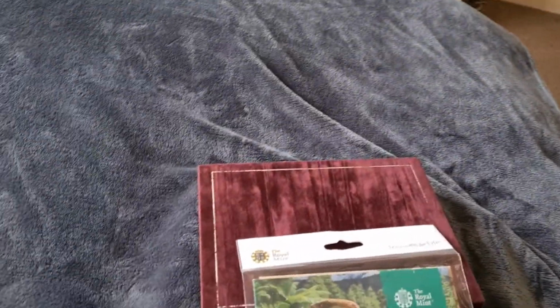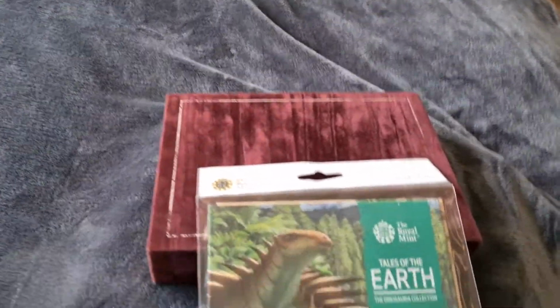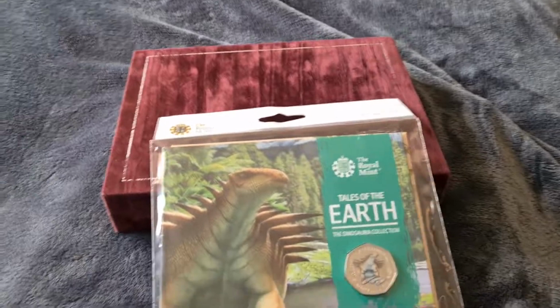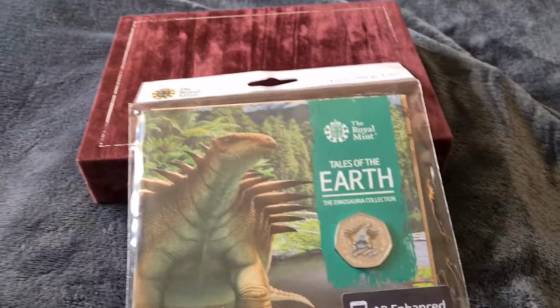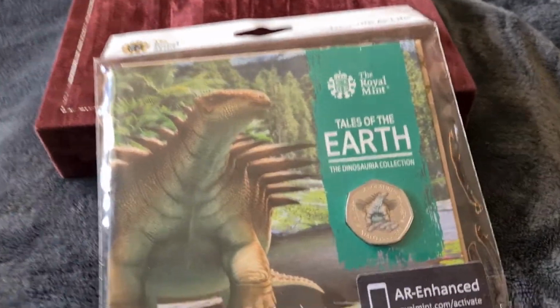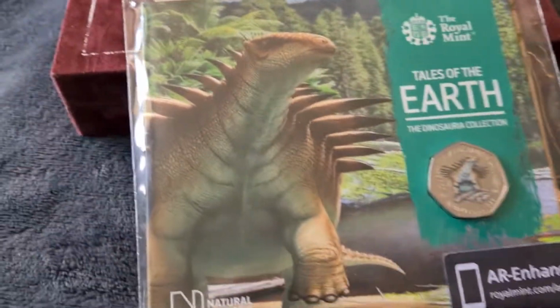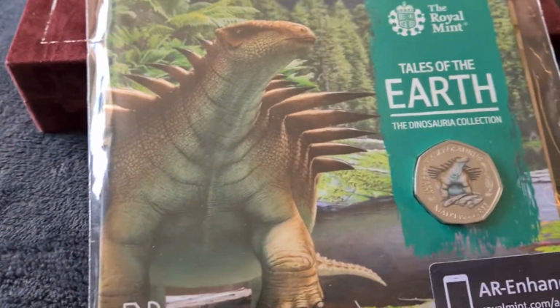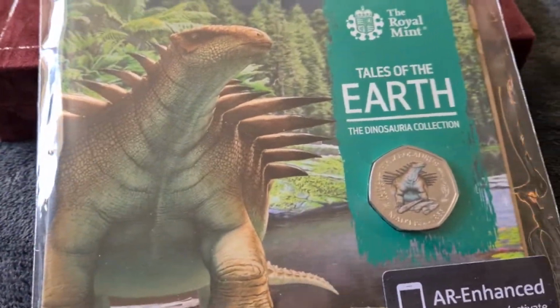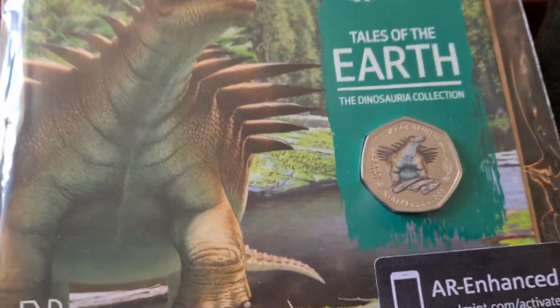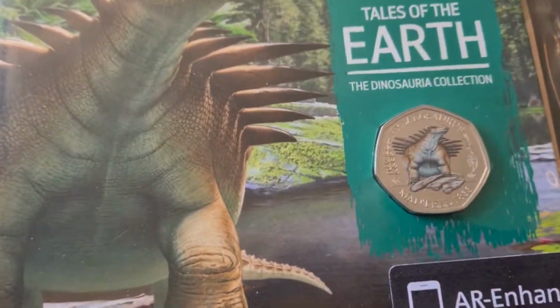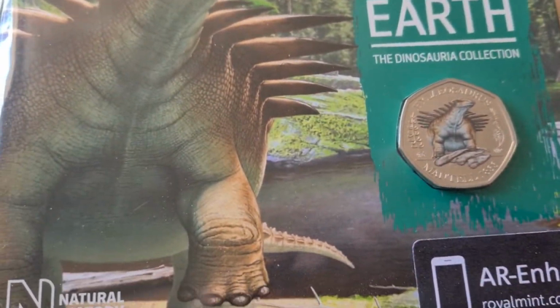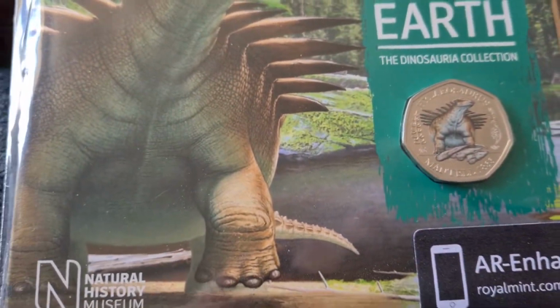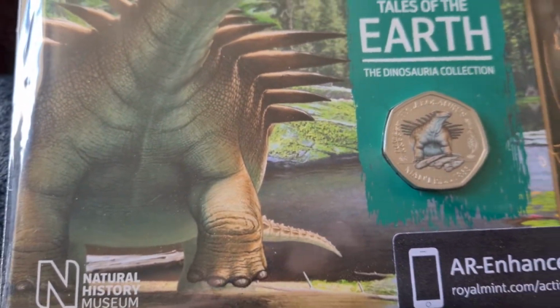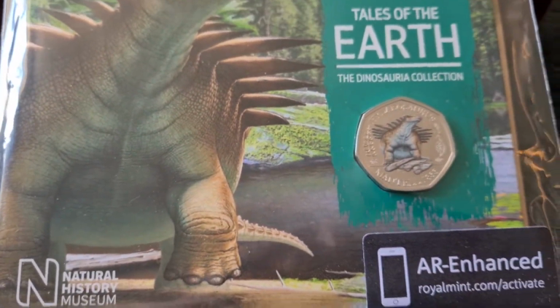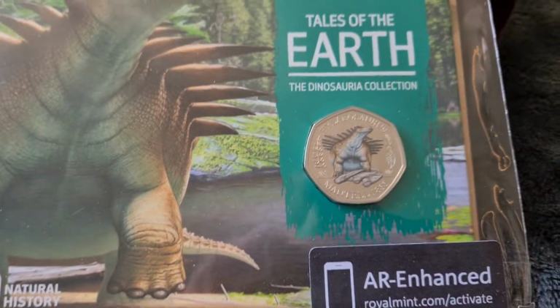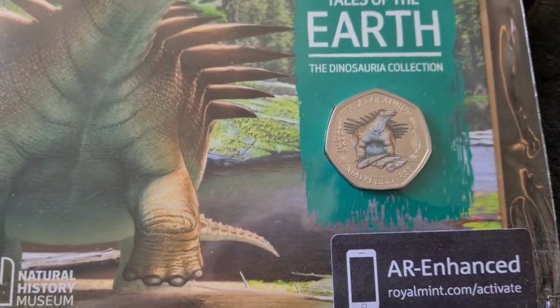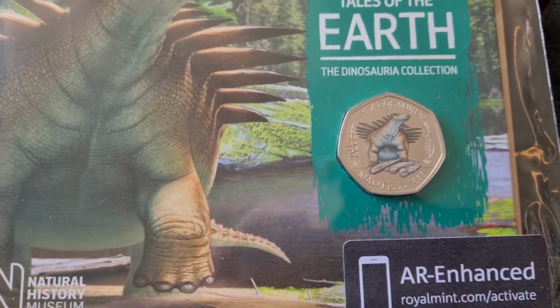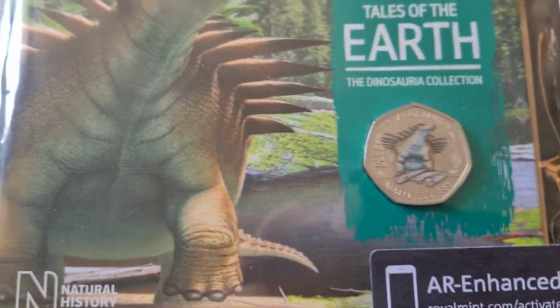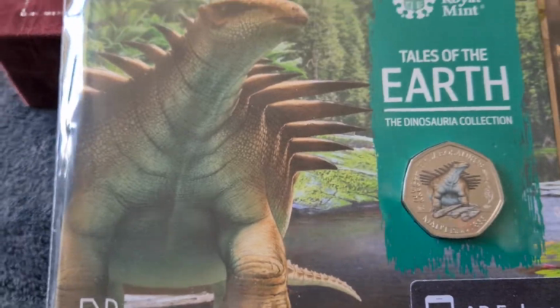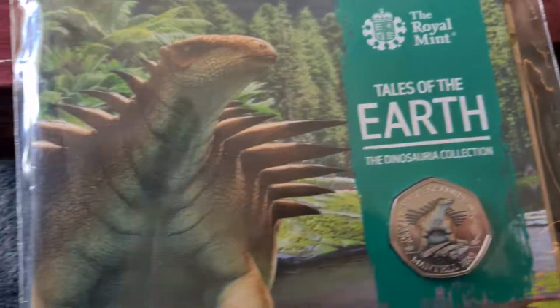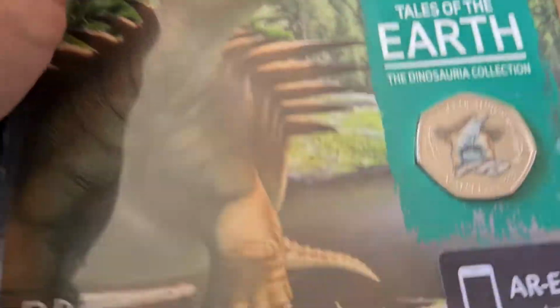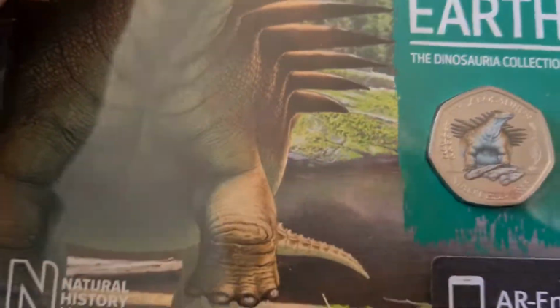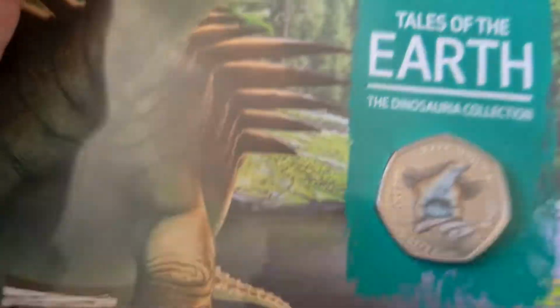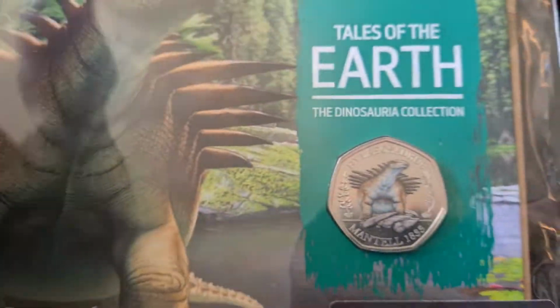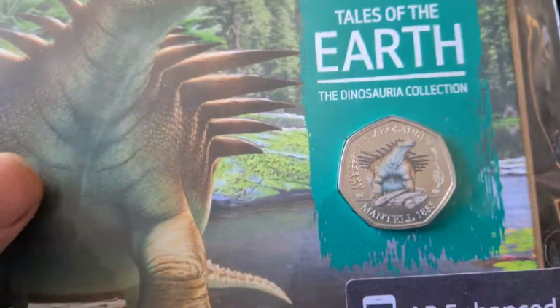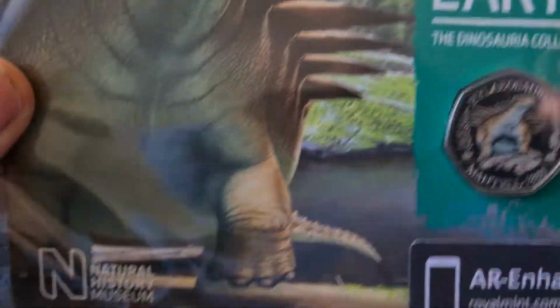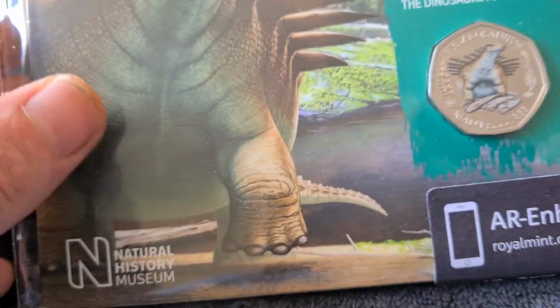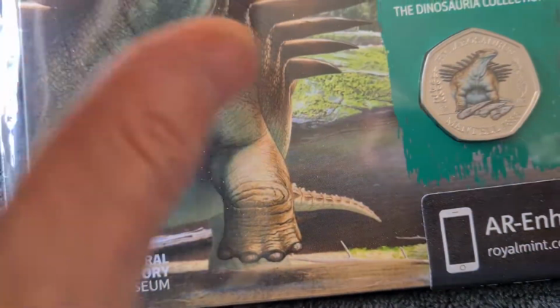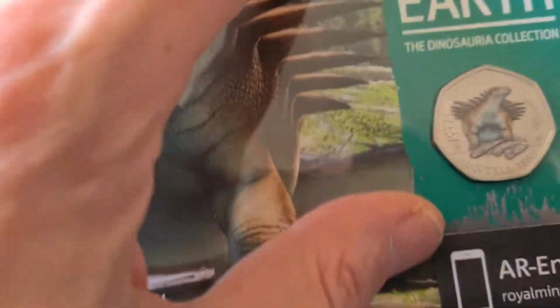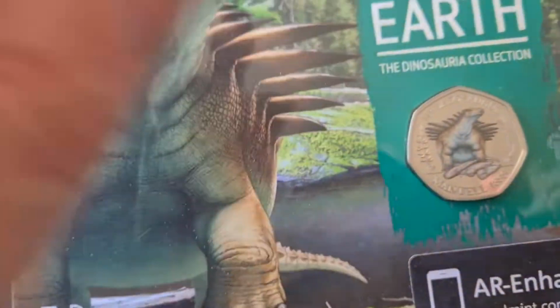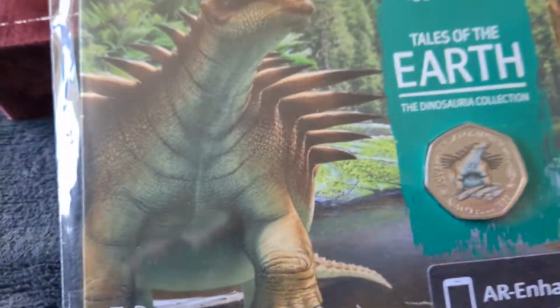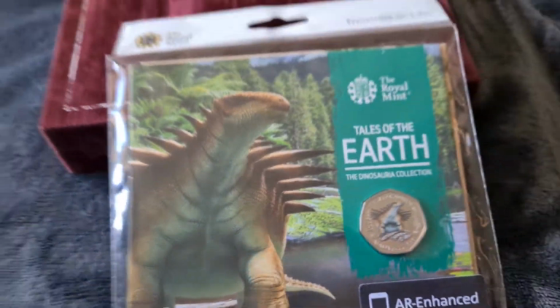I saw it on eBay the other night and thought we'd have a go at this. I think I got this for £18, which wasn't too bad a price.